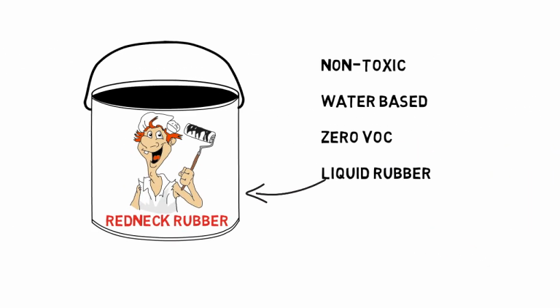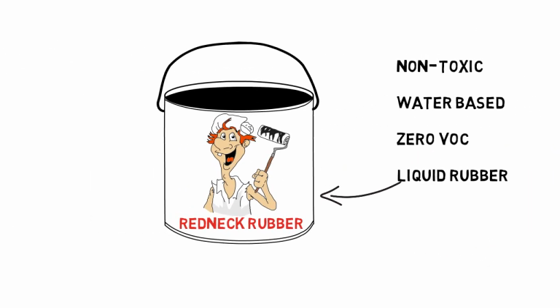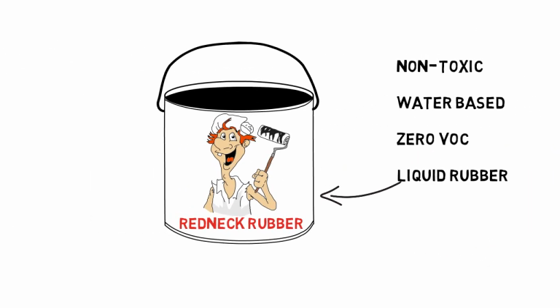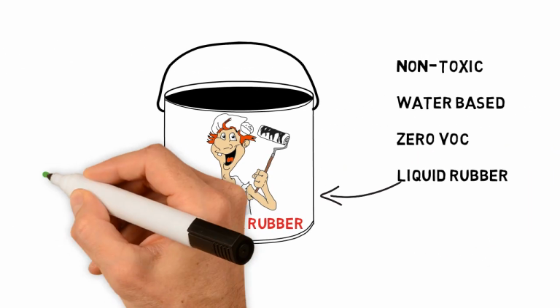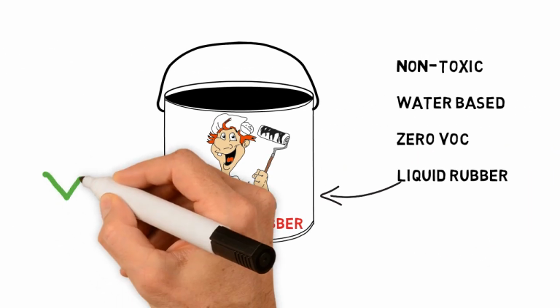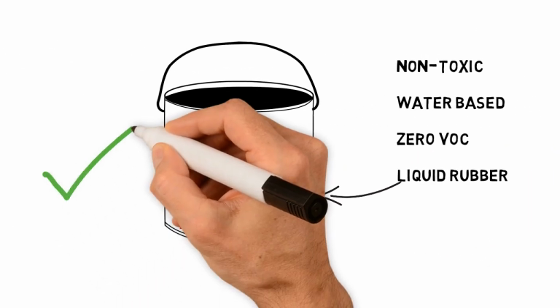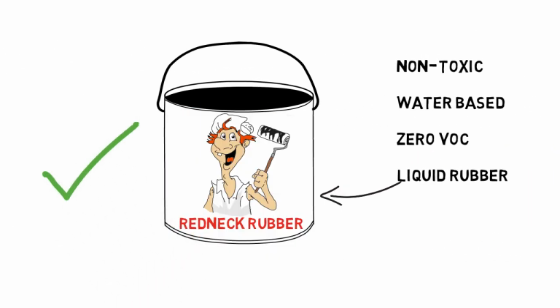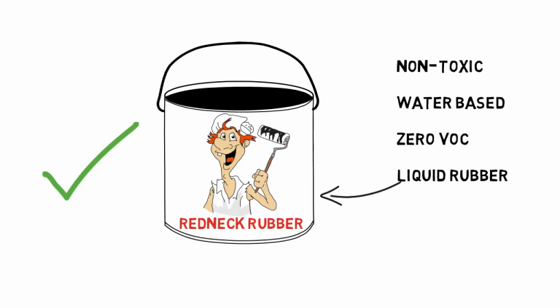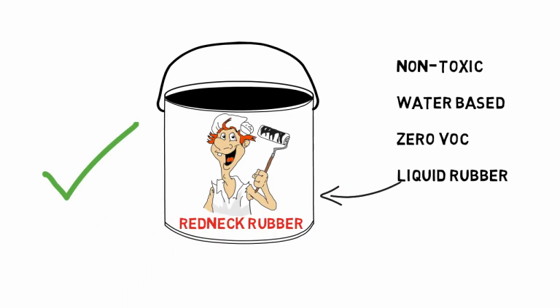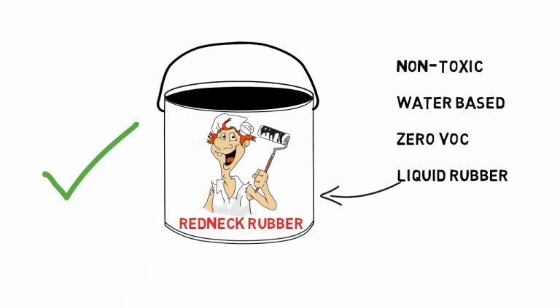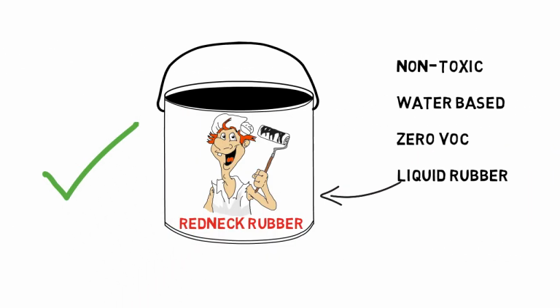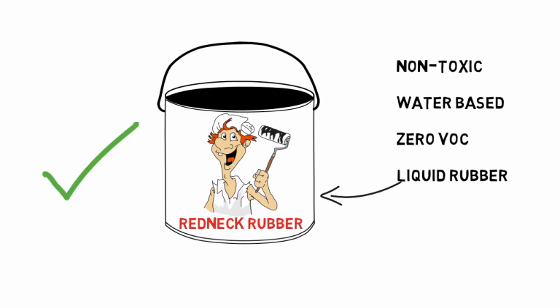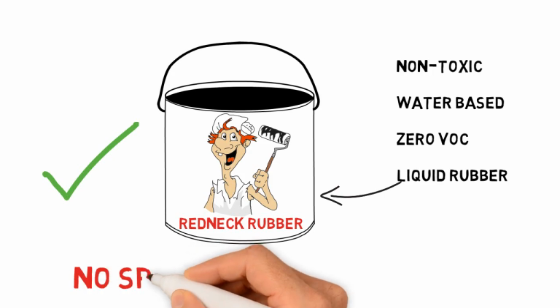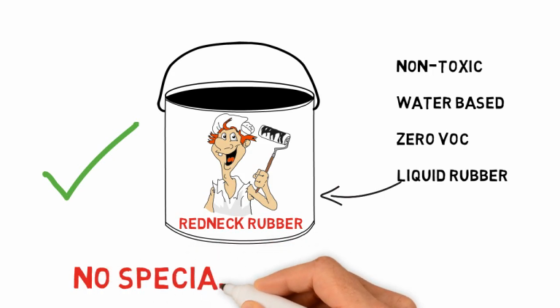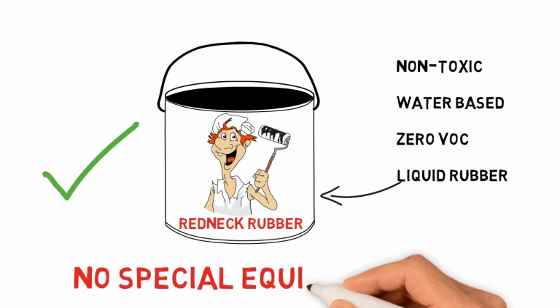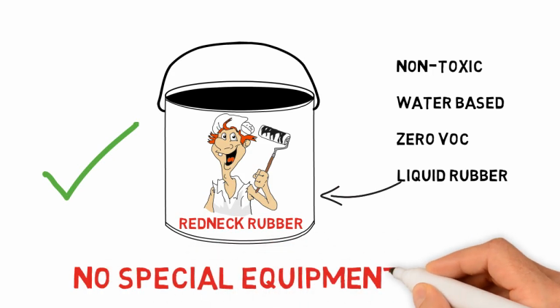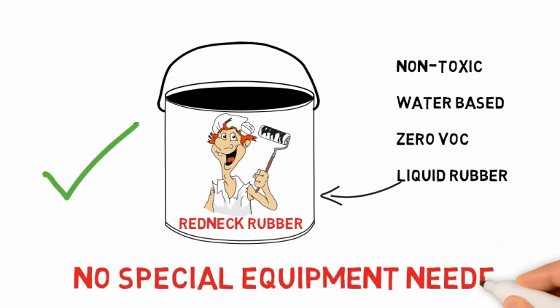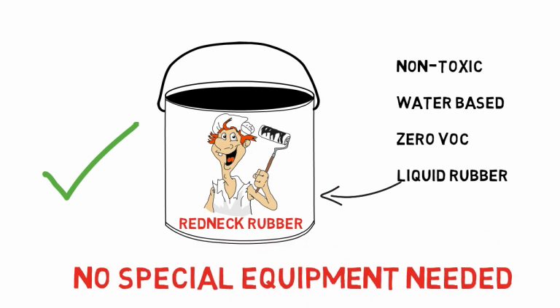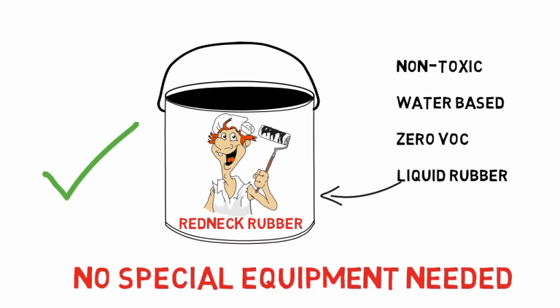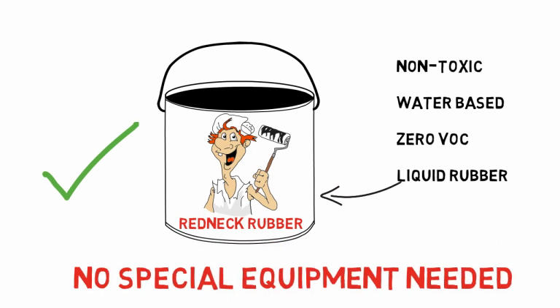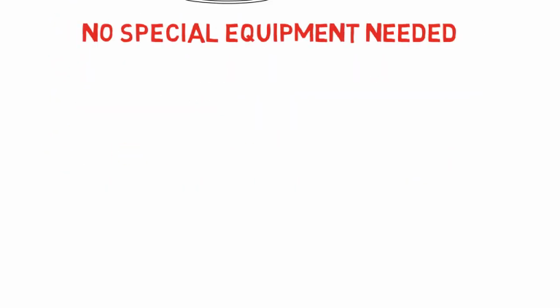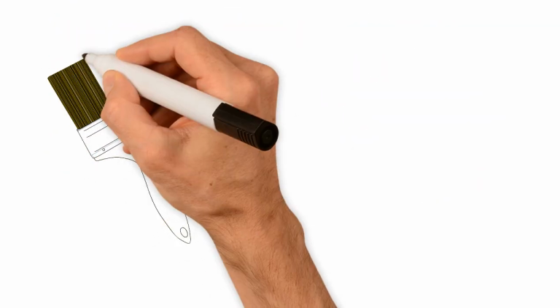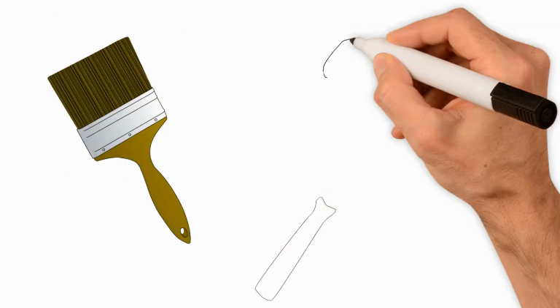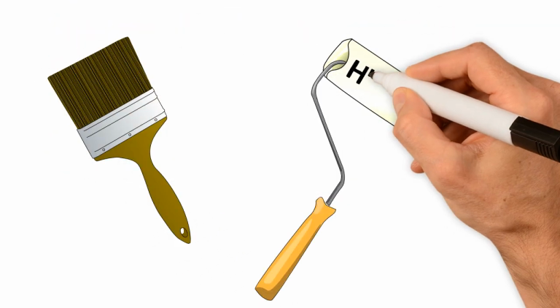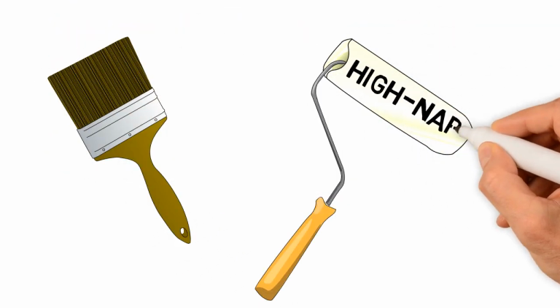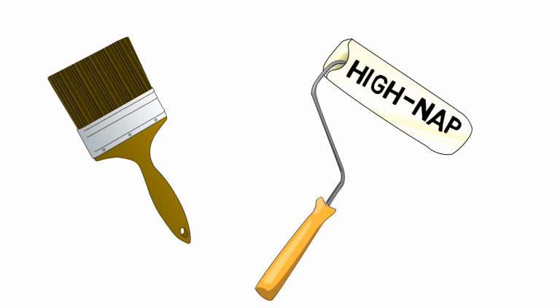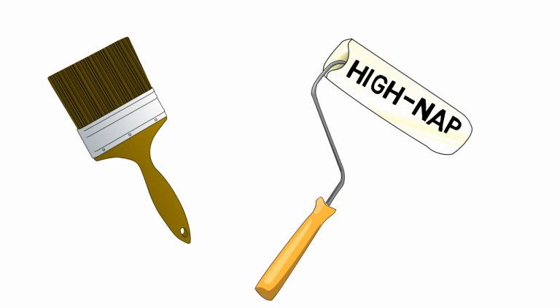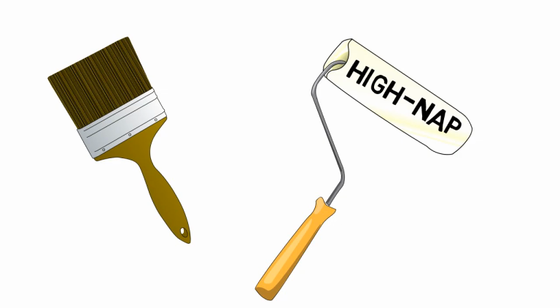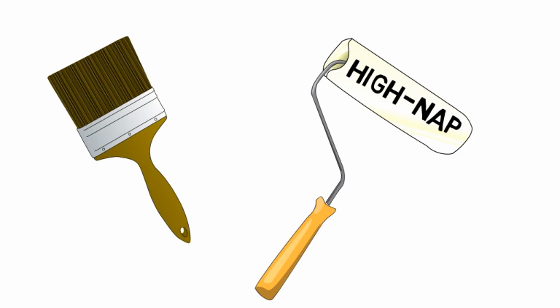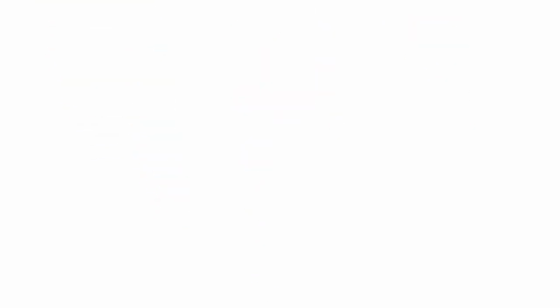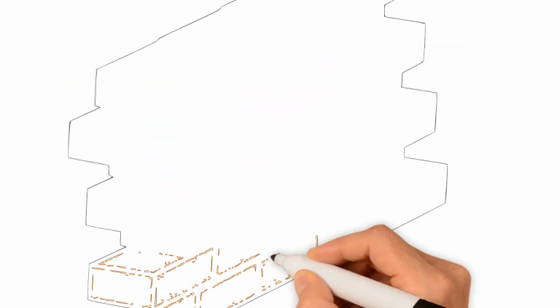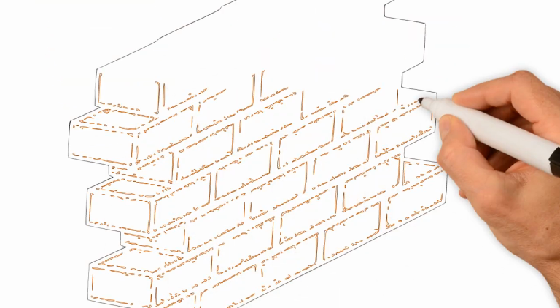None of those restrictions now apply to Redneck Rubber. The totally user-friendly nature of Redneck Rubber means no special equipment is required. It's cold applied using a brush or higher nap roller. It is that simple.